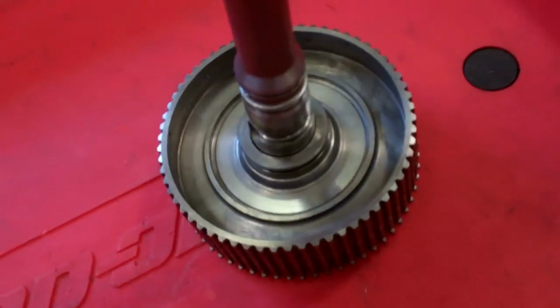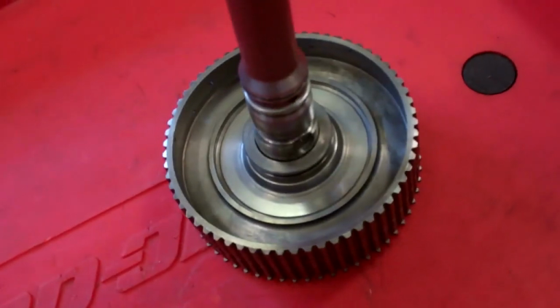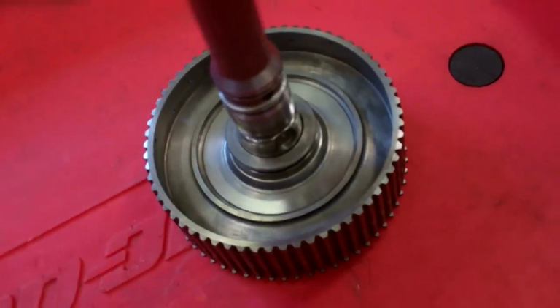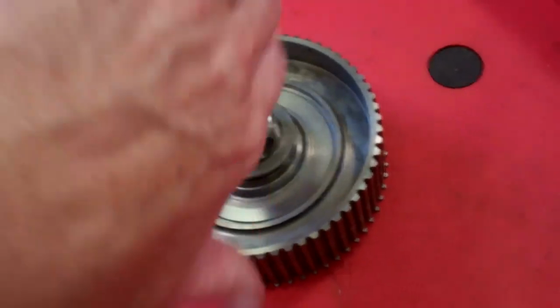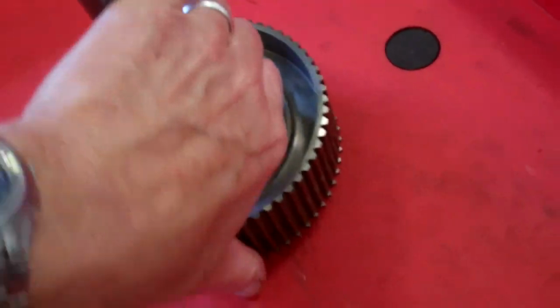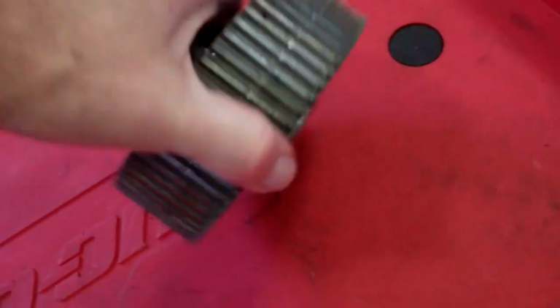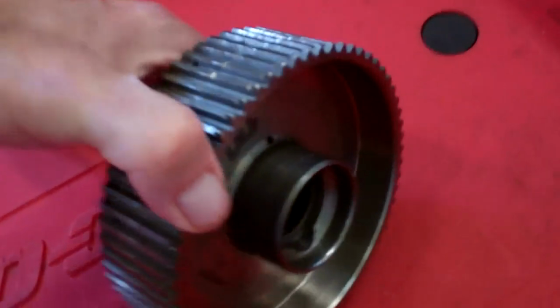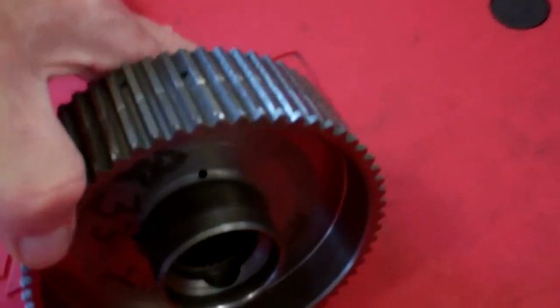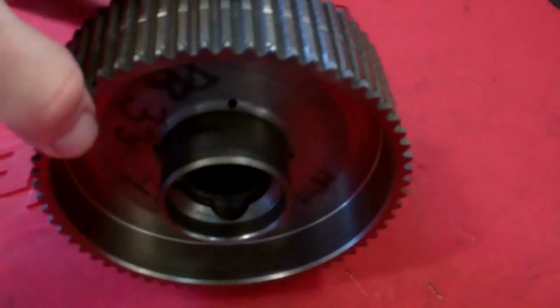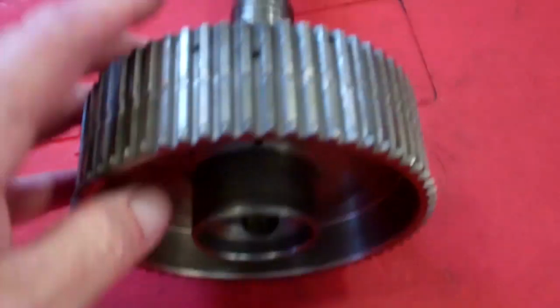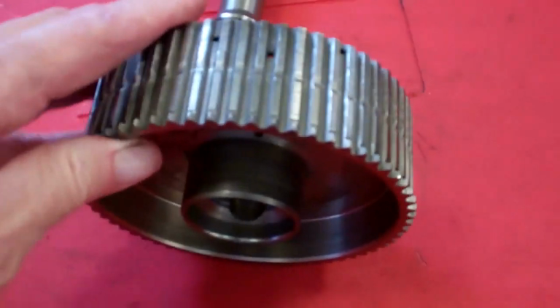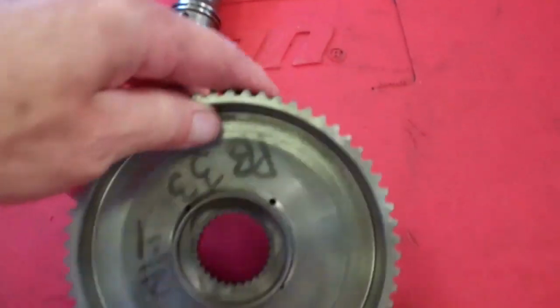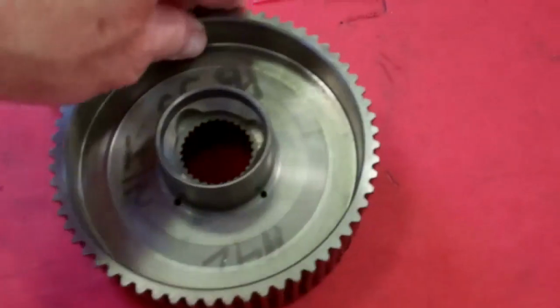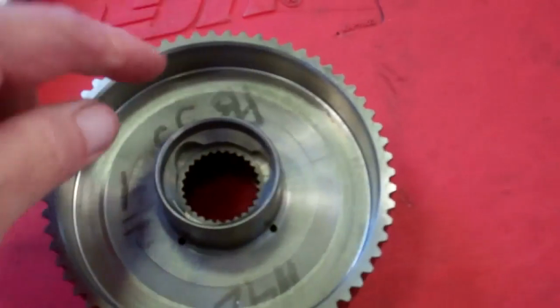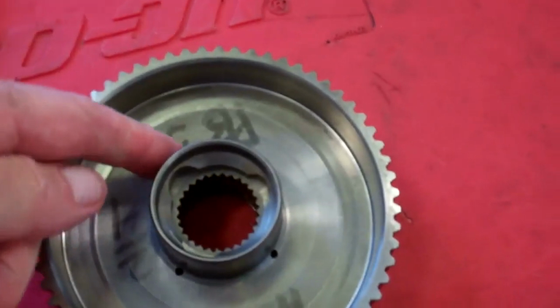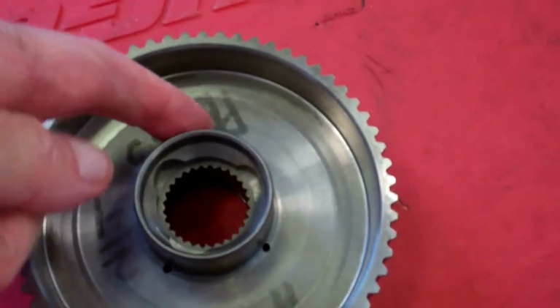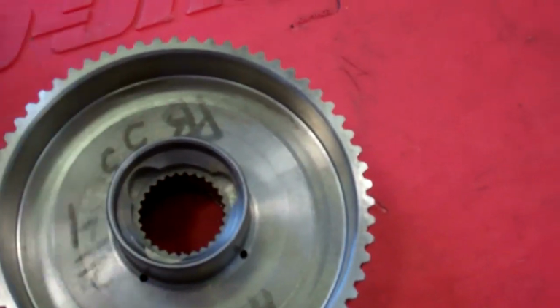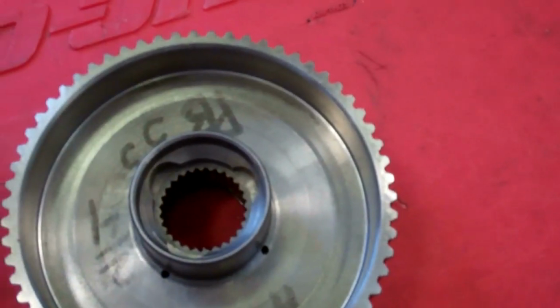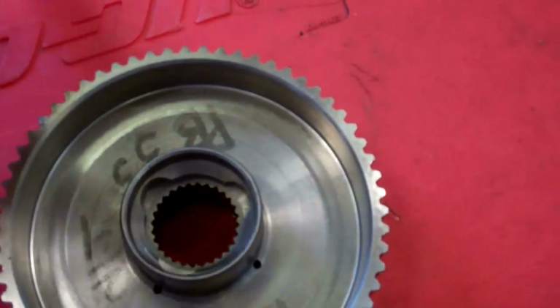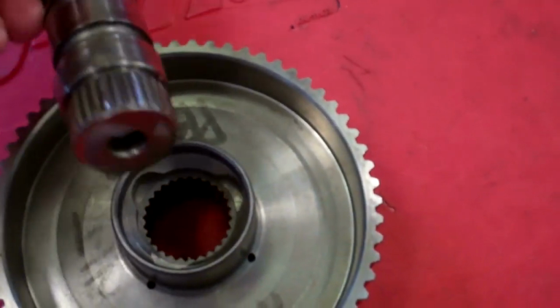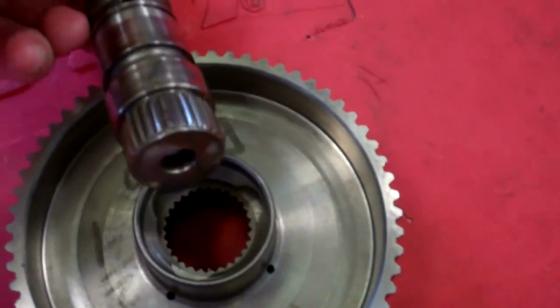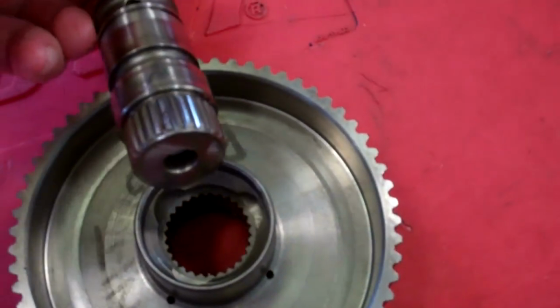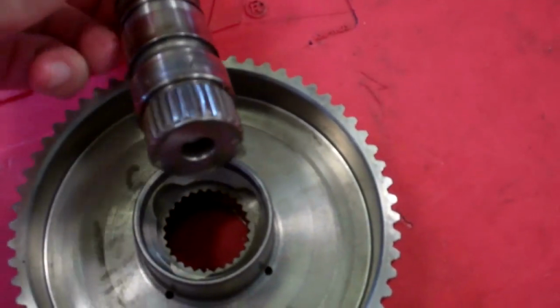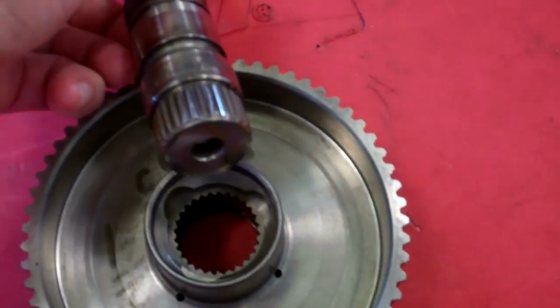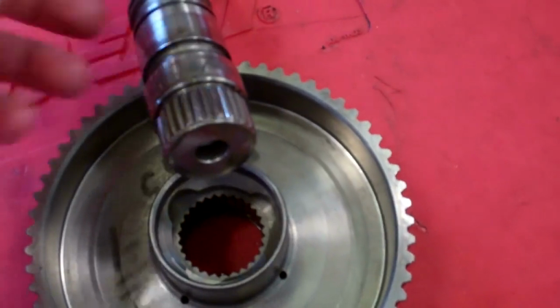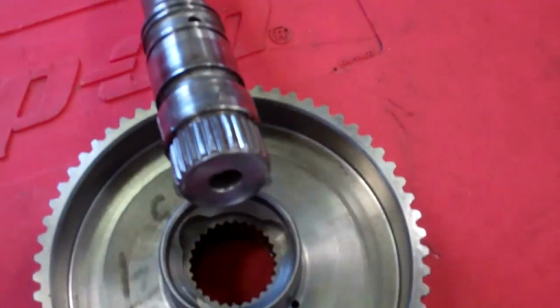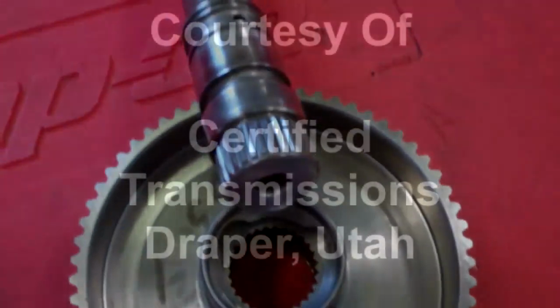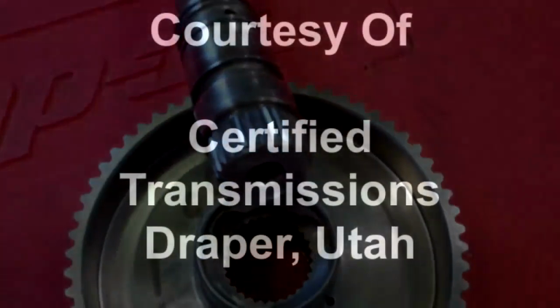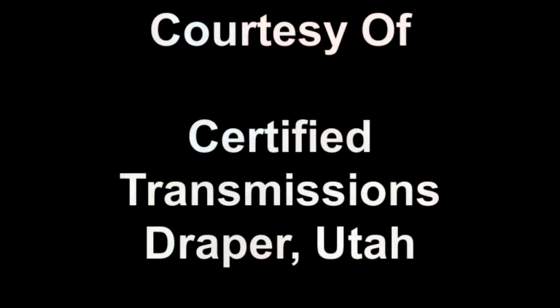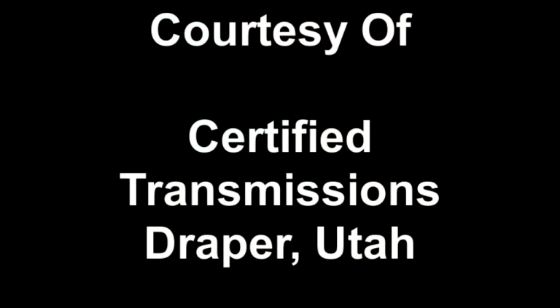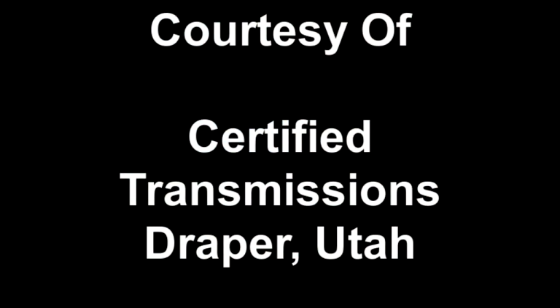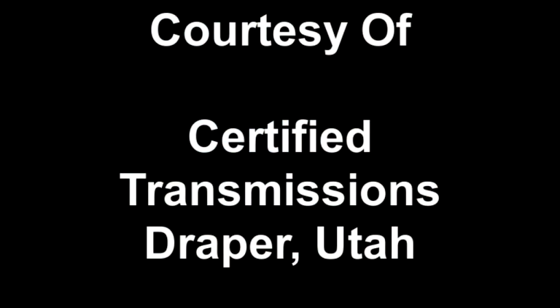It goes in there. It's cracked also all the way through here. So that's the difference — it looks real good. Thank you.